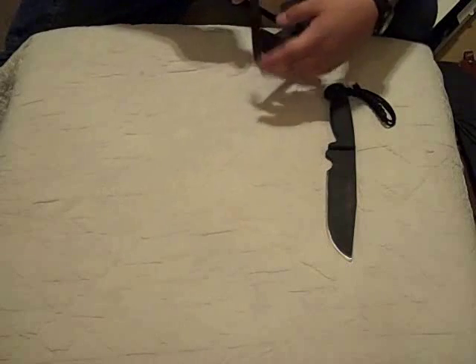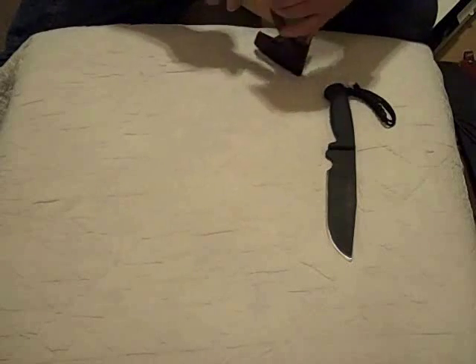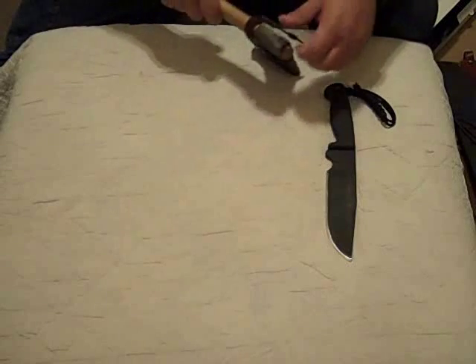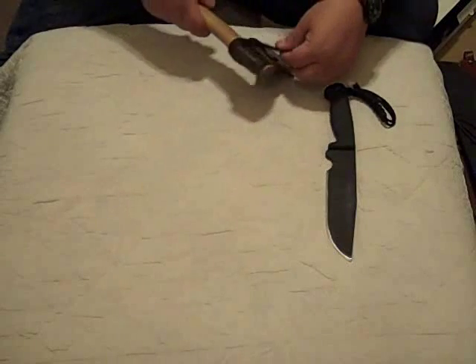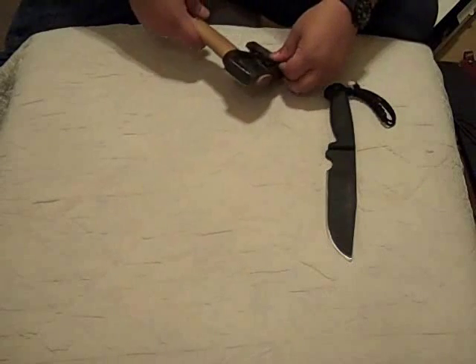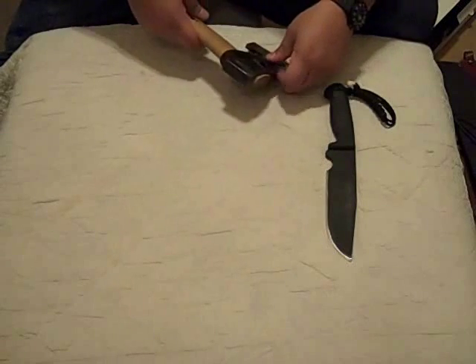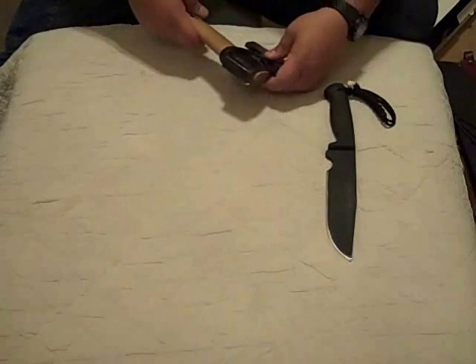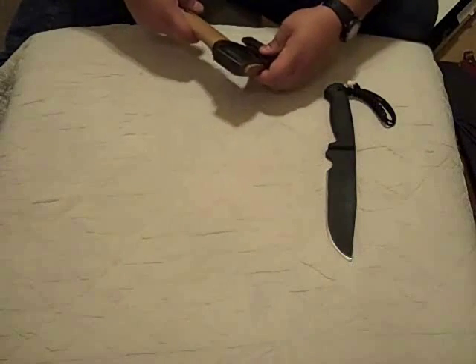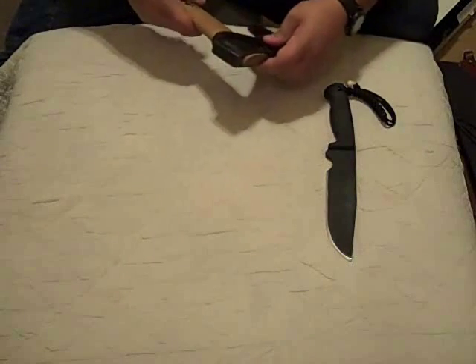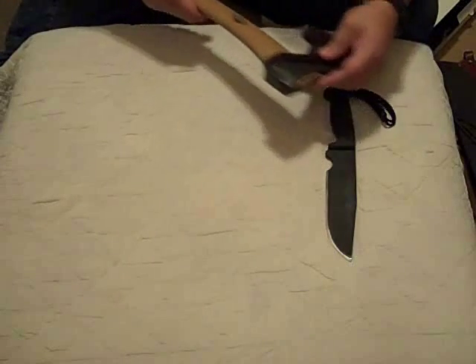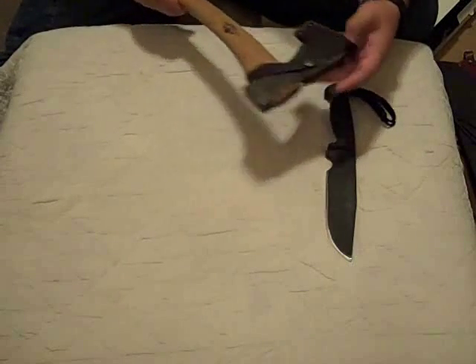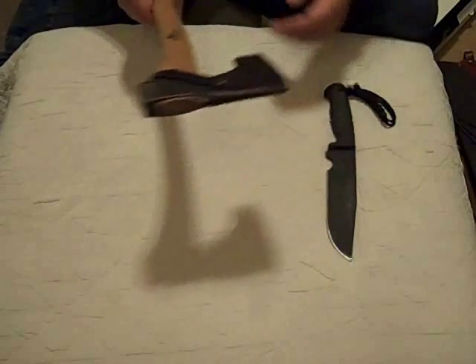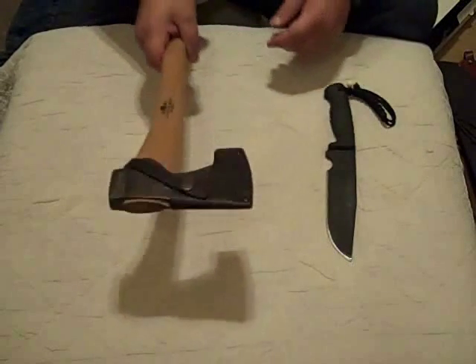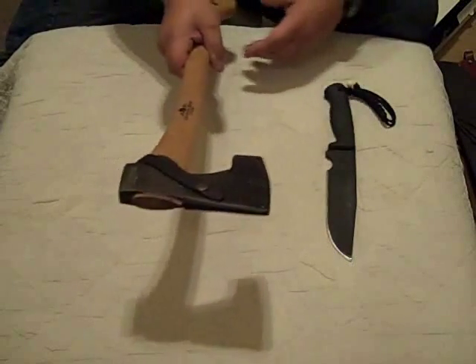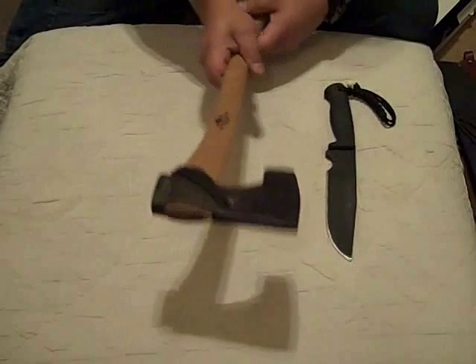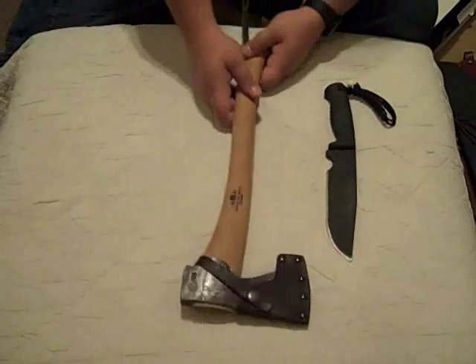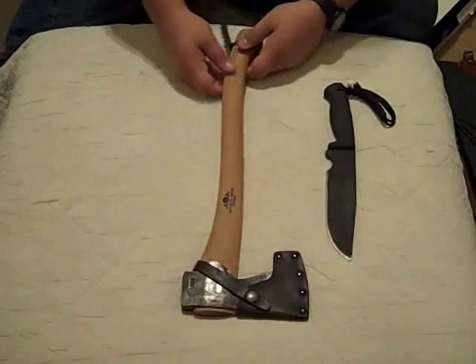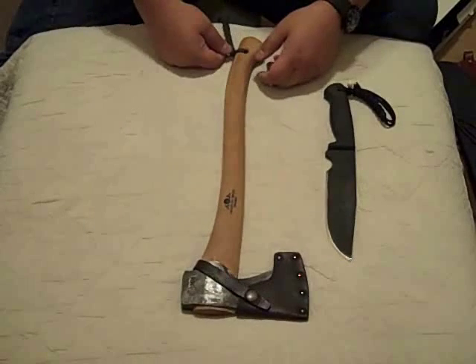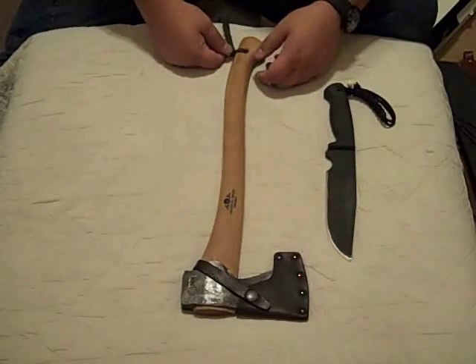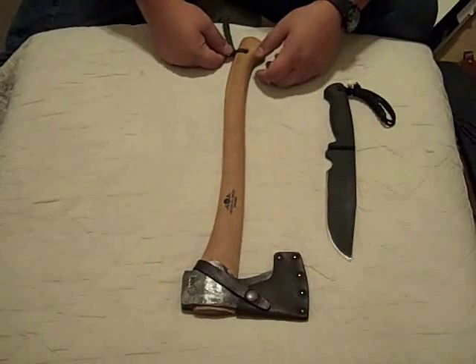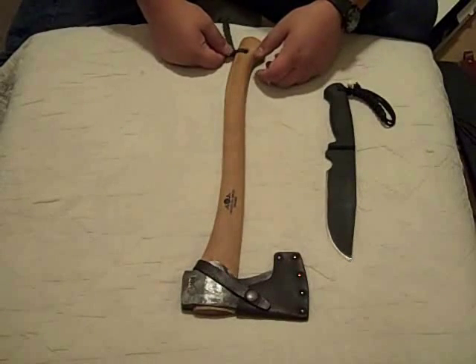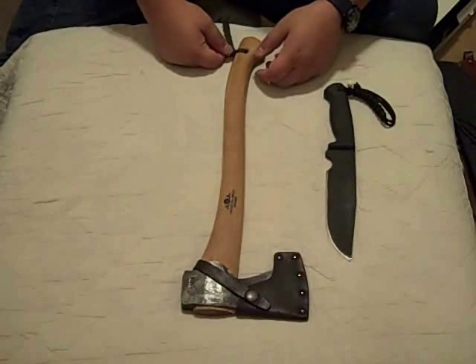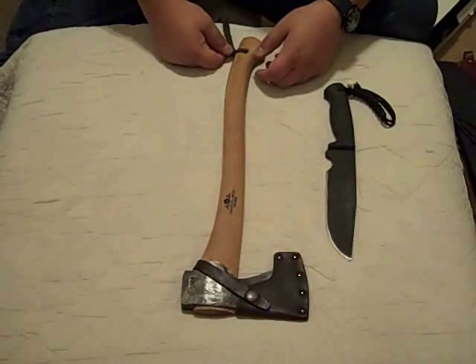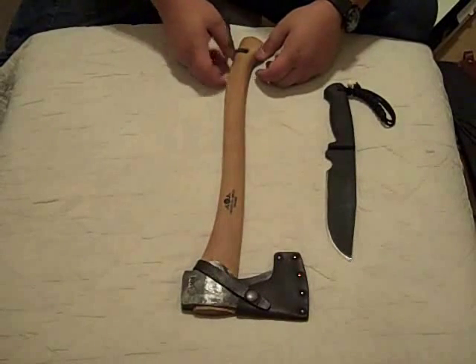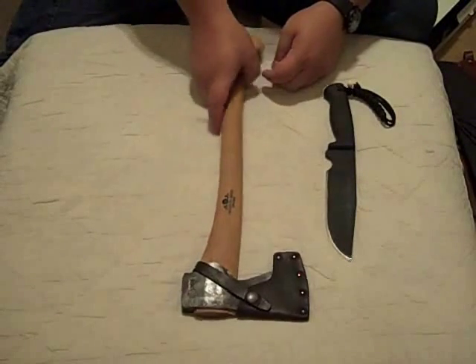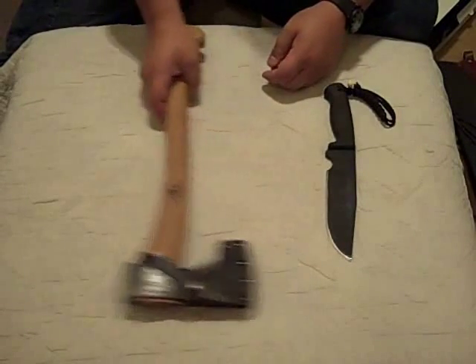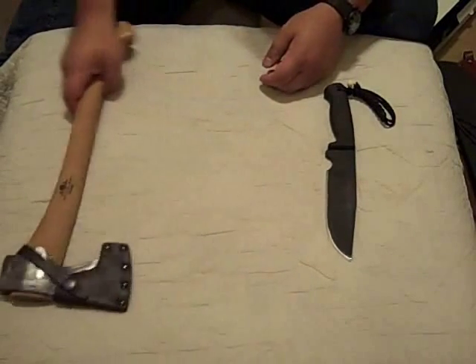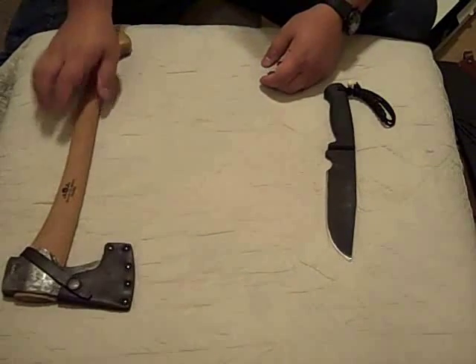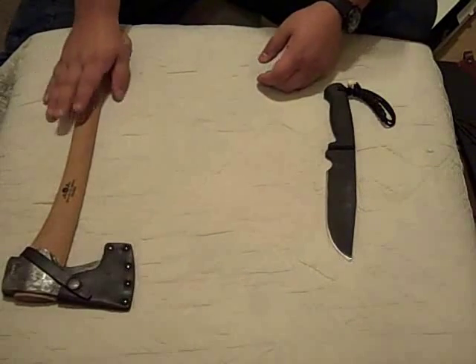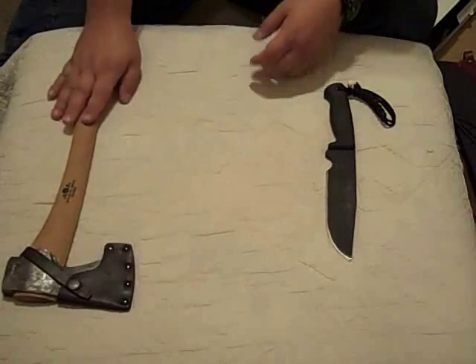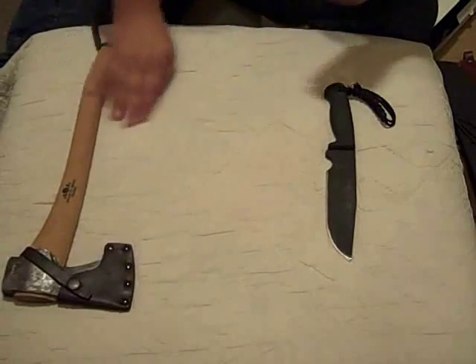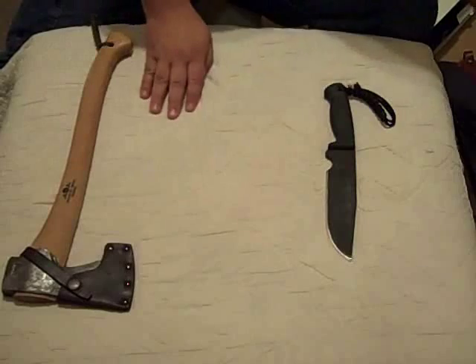I absolutely love this axe. I don't use it very much just because I didn't grow up using axes. I've done some camping in Canada and some cold weather camping — this would mostly be what I take for cold winter camping if I have to chop a lot of wood. They're really fantastic.